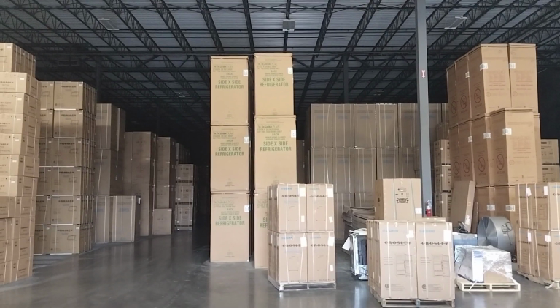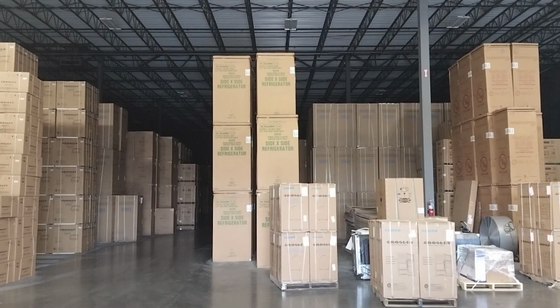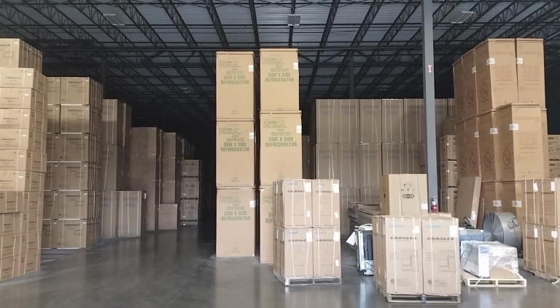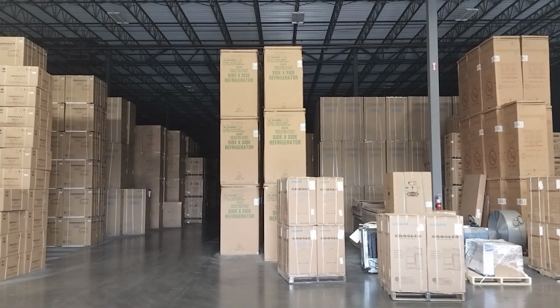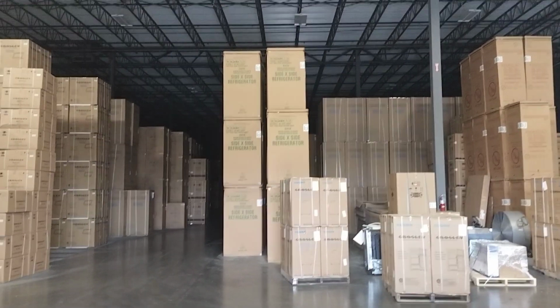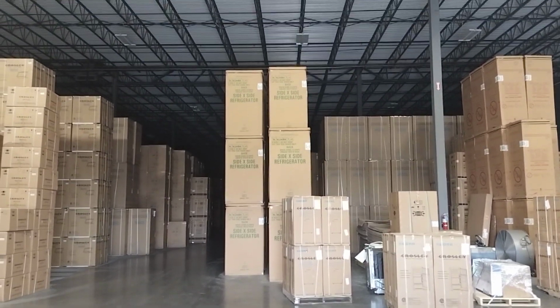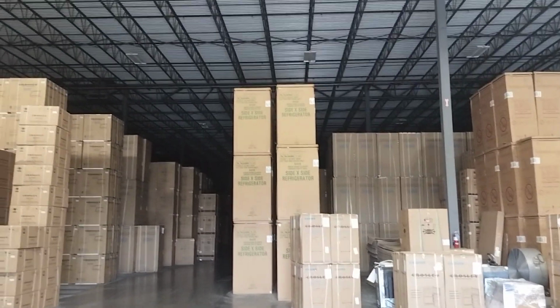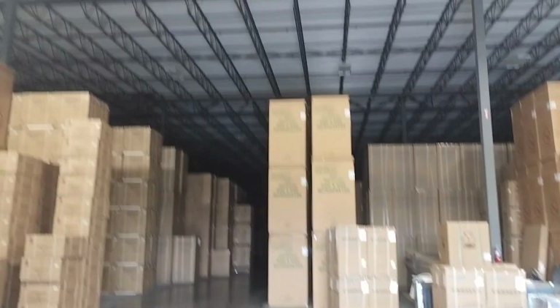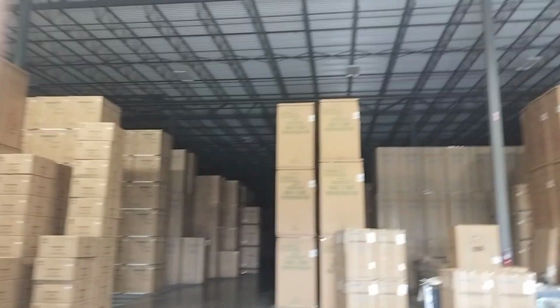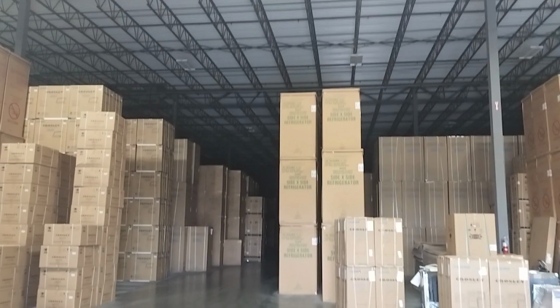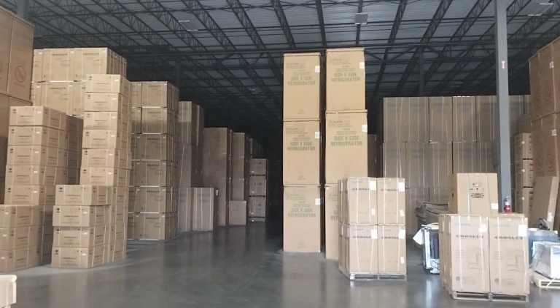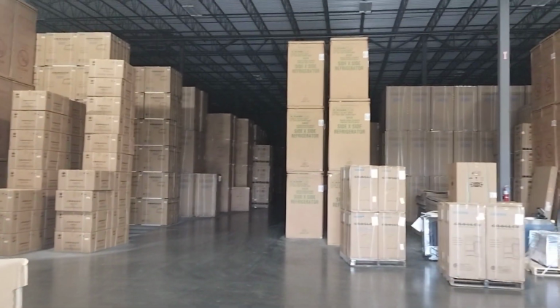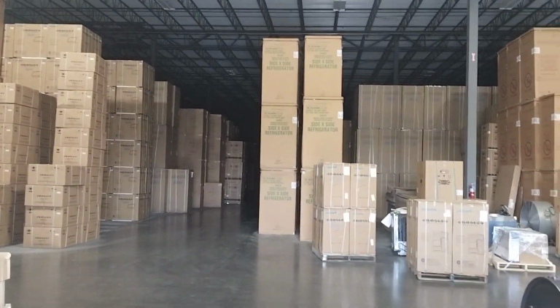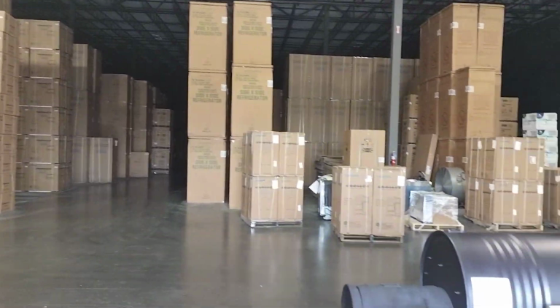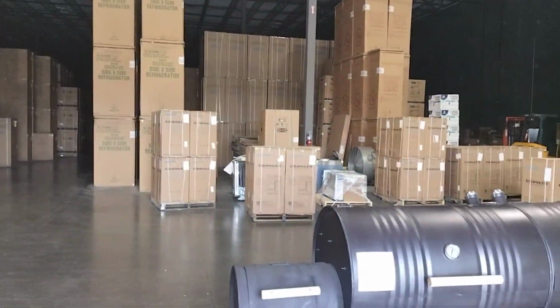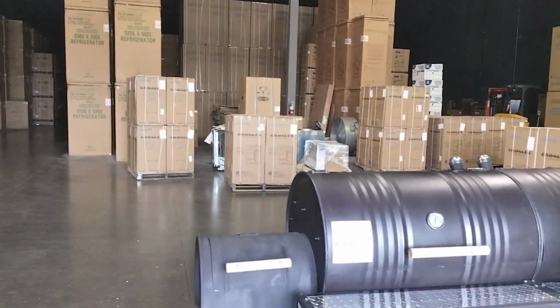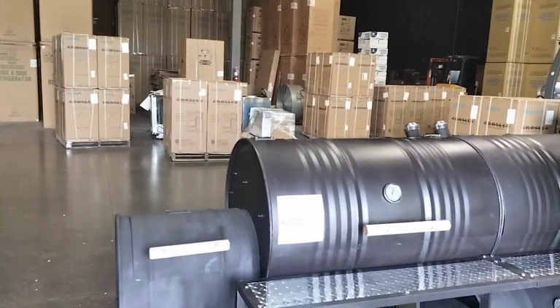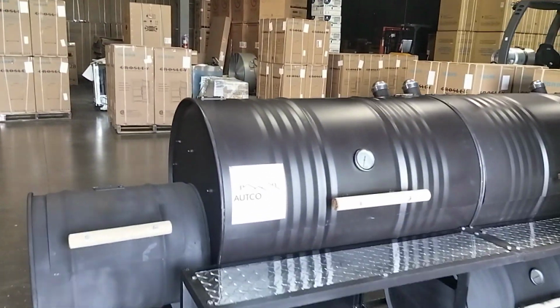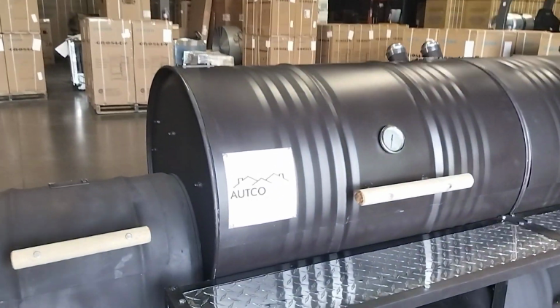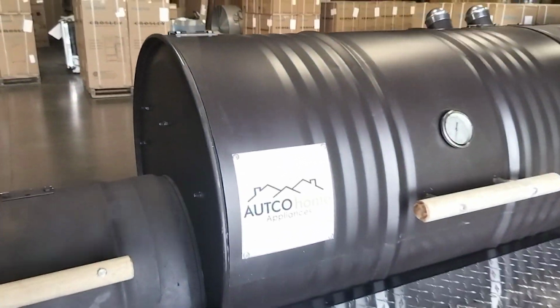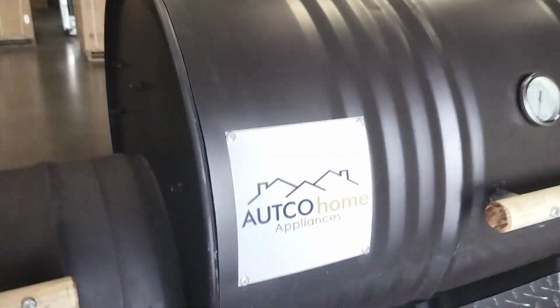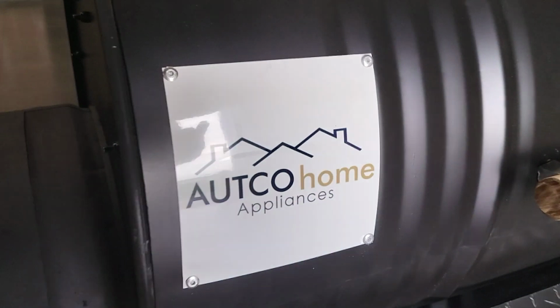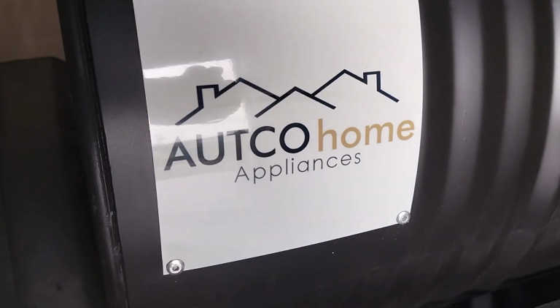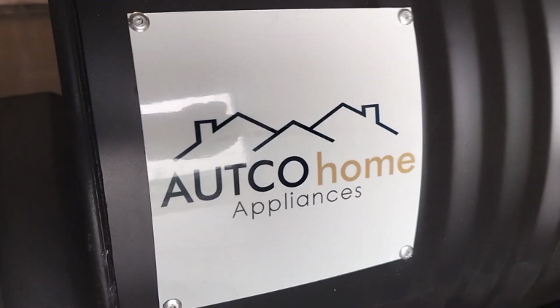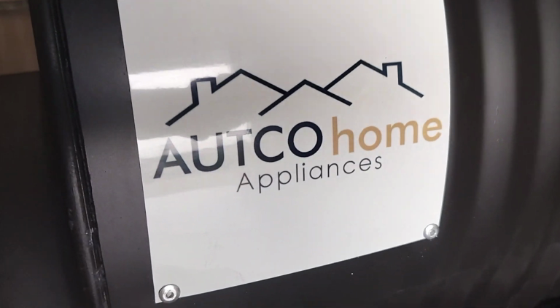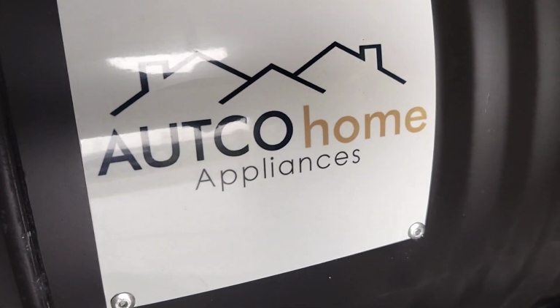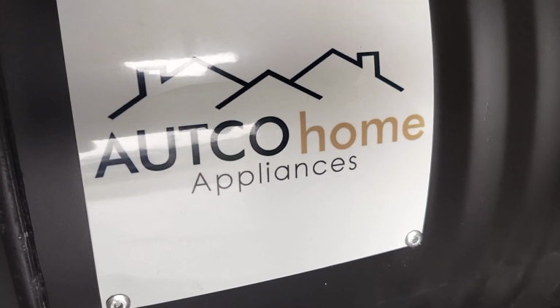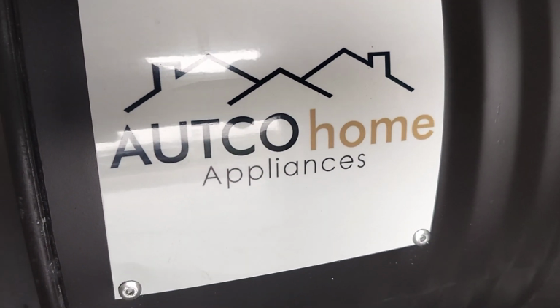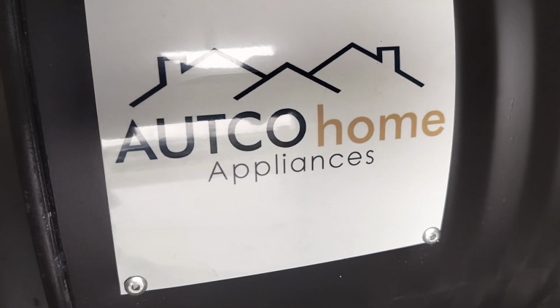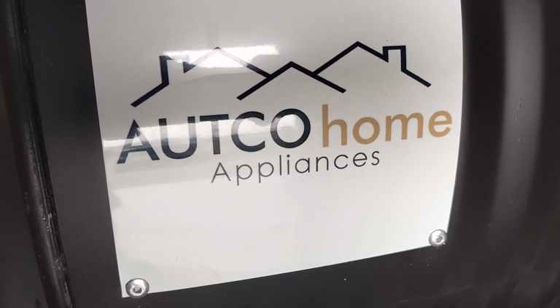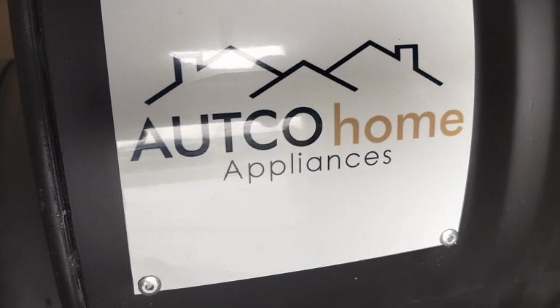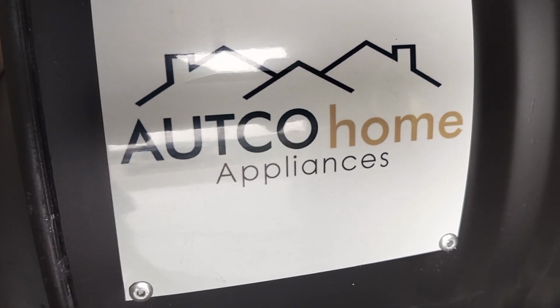Good afternoon, America. This is Mr. Molls here from Molls Grills, and today we are here in Hazelwood, Missouri. We just built this new beautiful grill here for this company, Aukco Home Appliances.